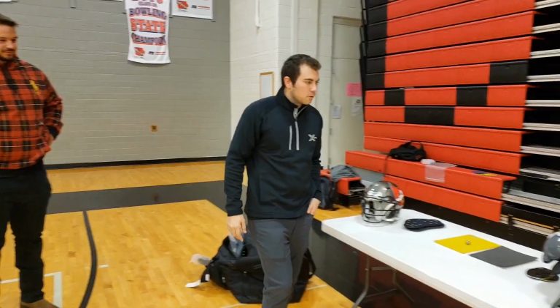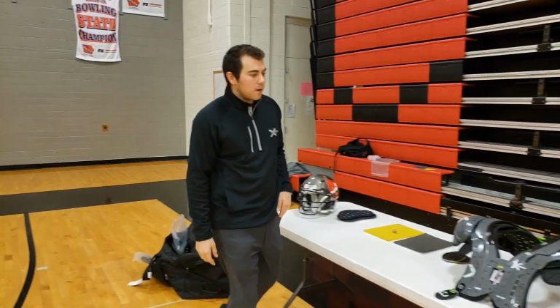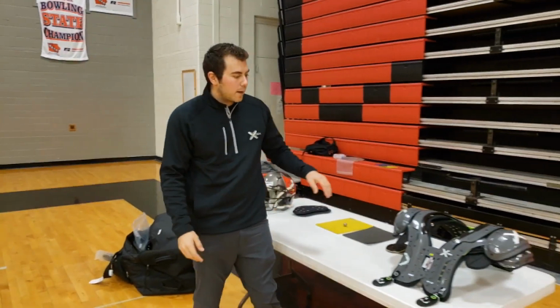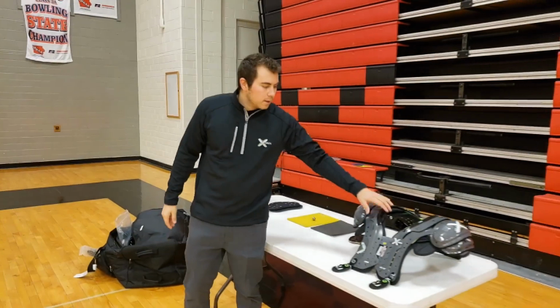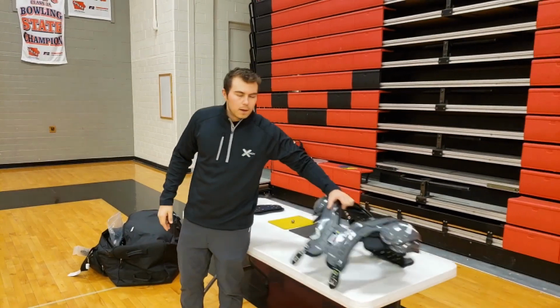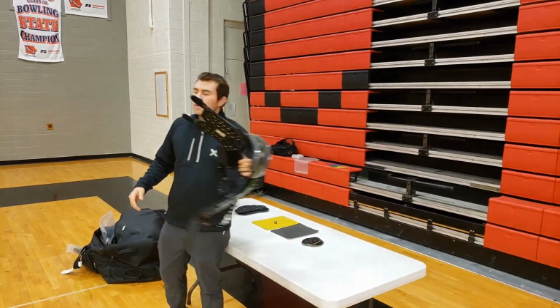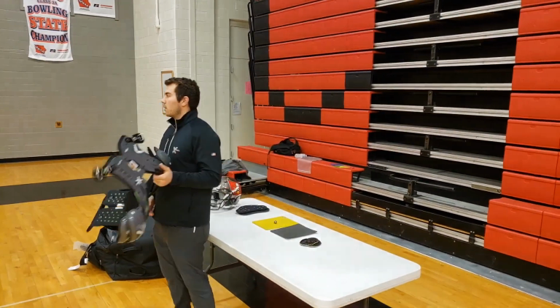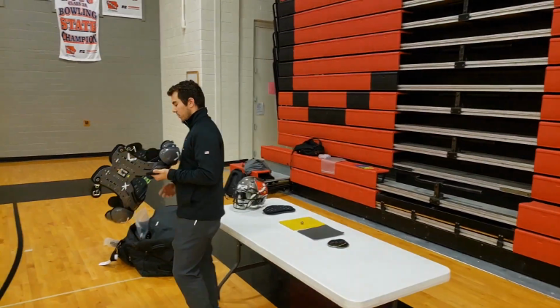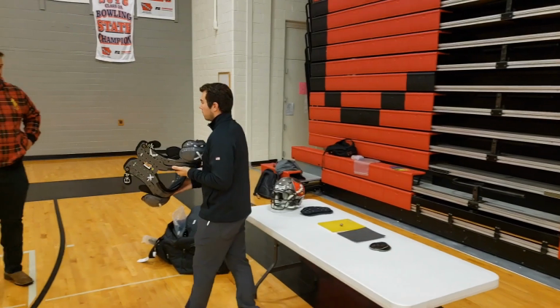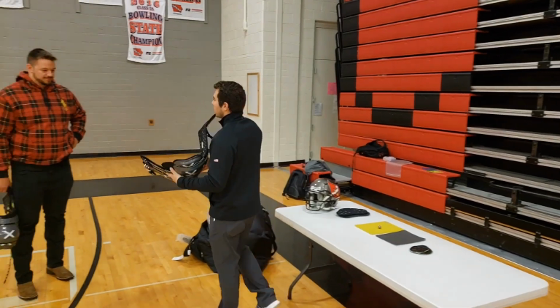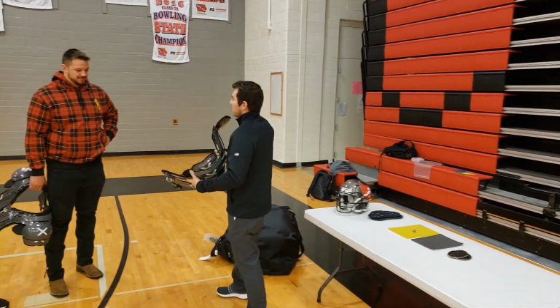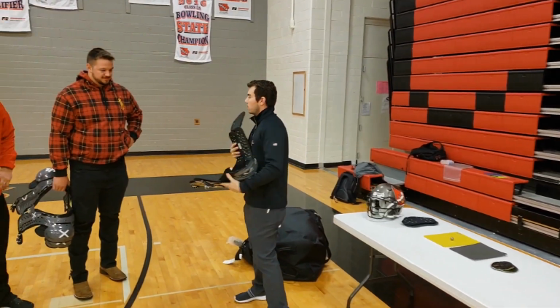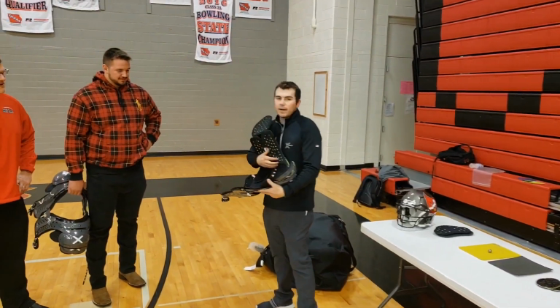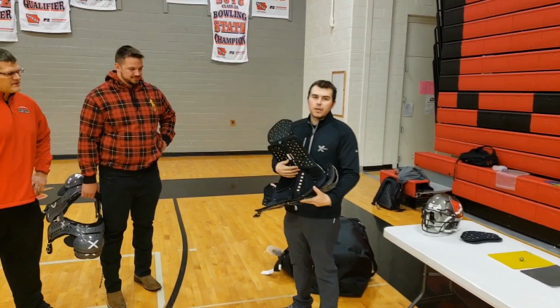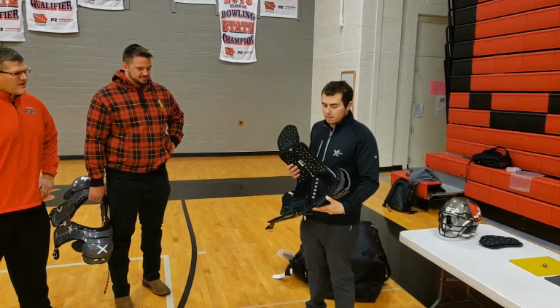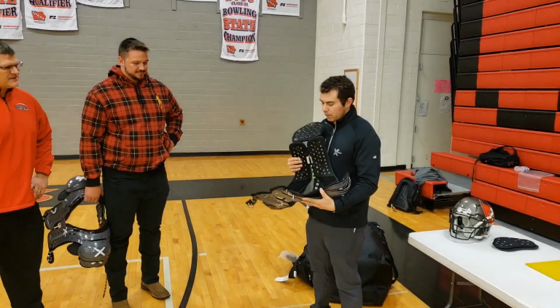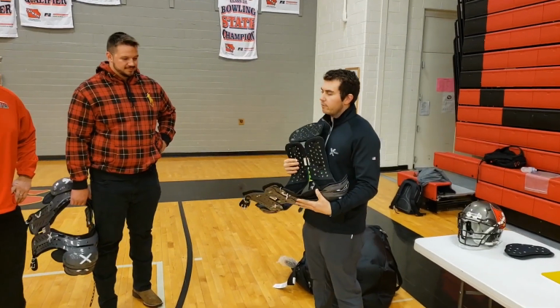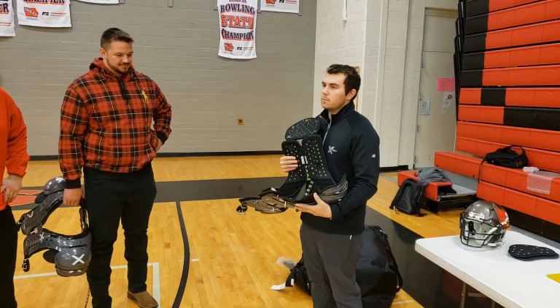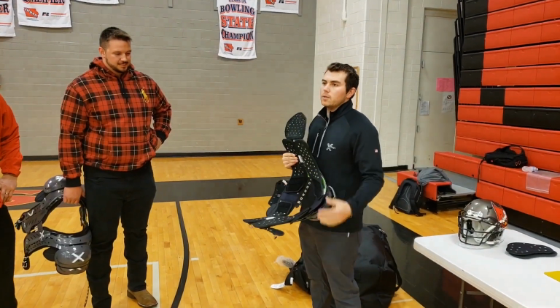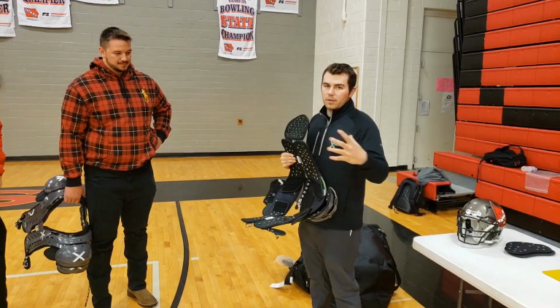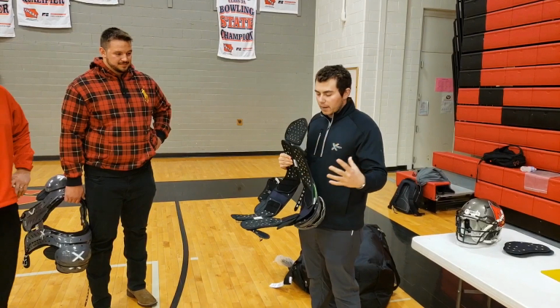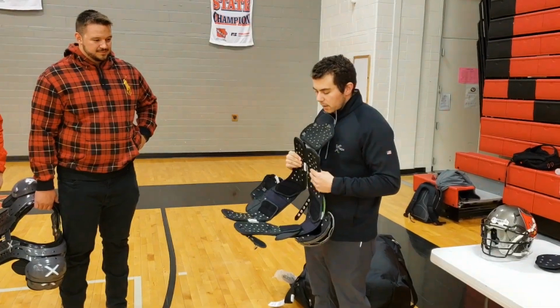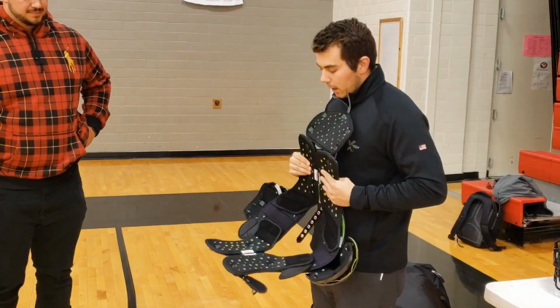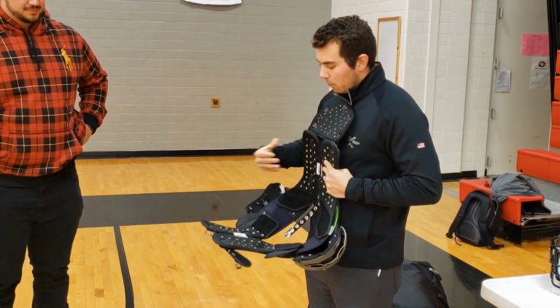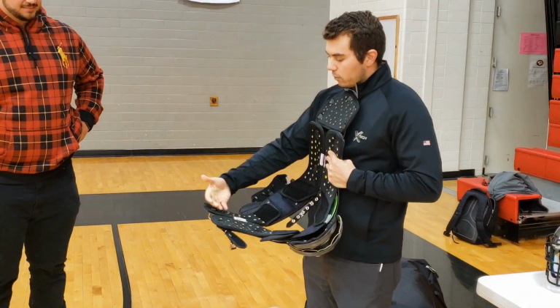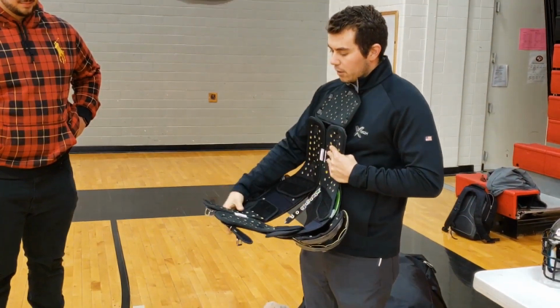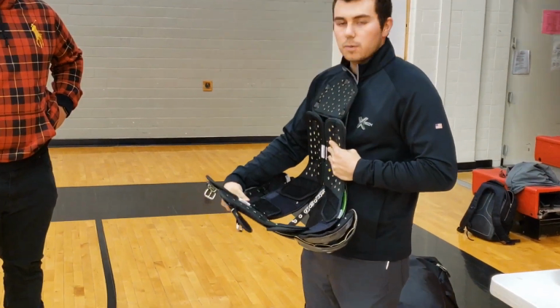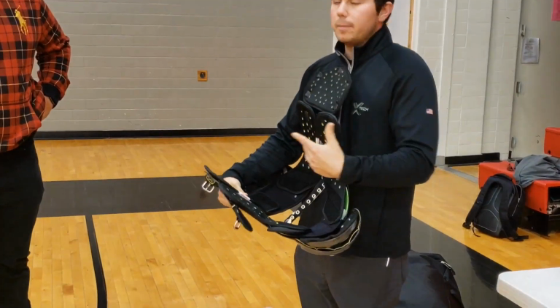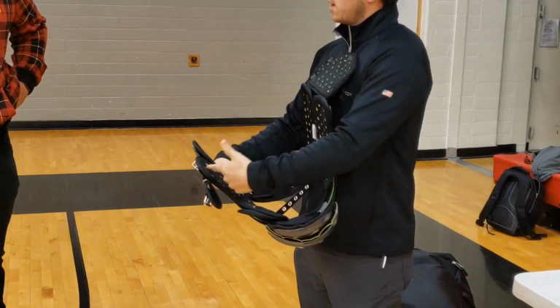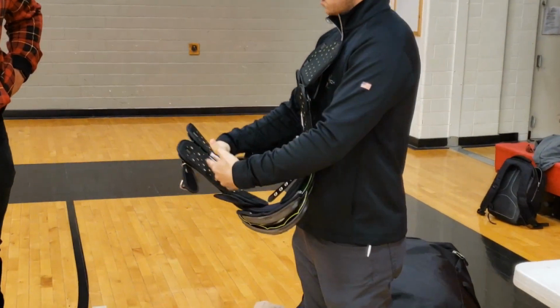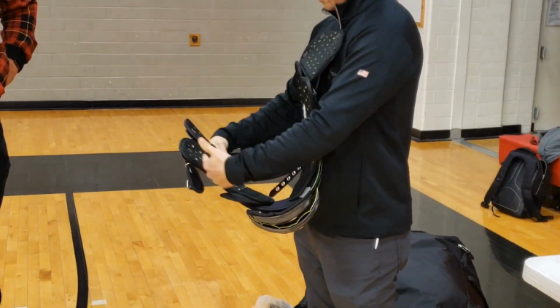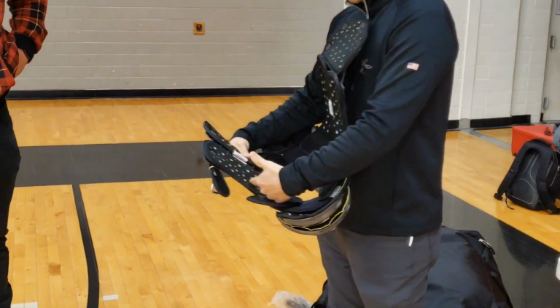The first thing about the pad that you guys have noticed is the foam. The foam is called XRD — it's a military-grade foam, so it meets all military specs. And we have what's called our adjustable three-piece body system within the pad.